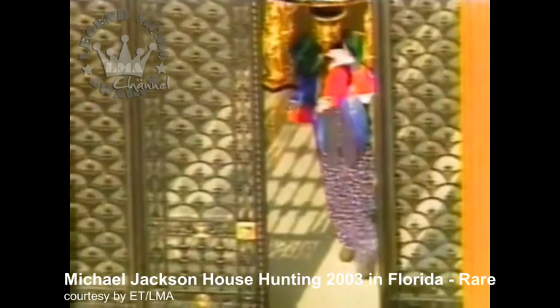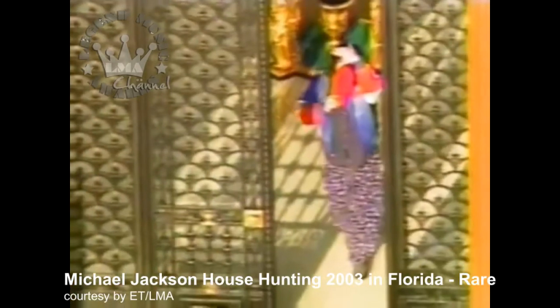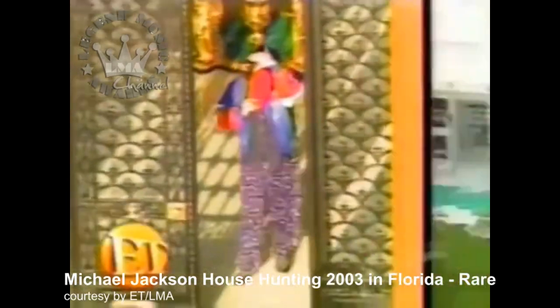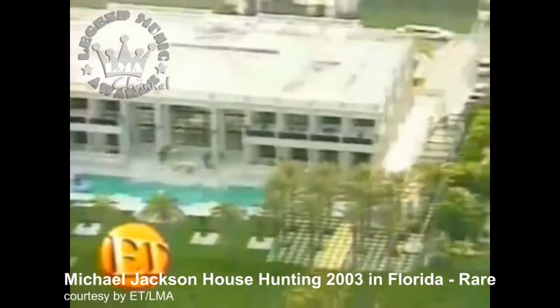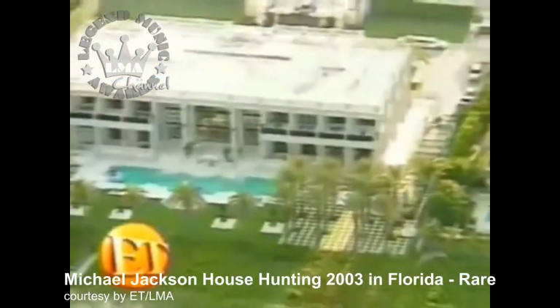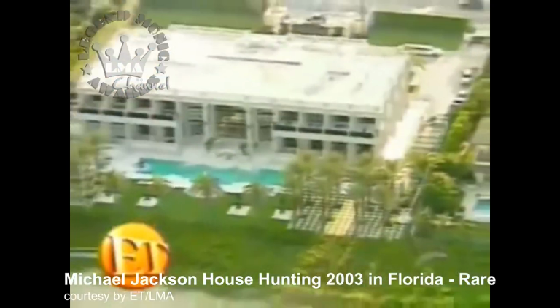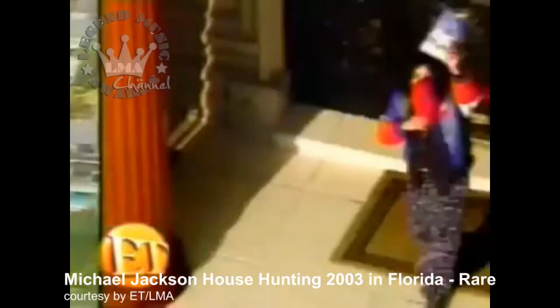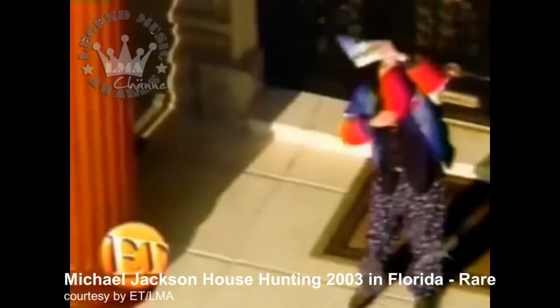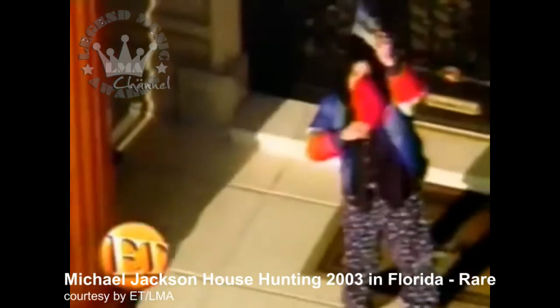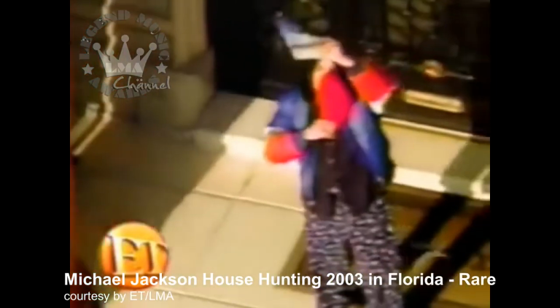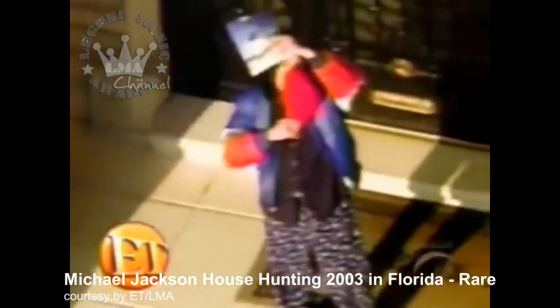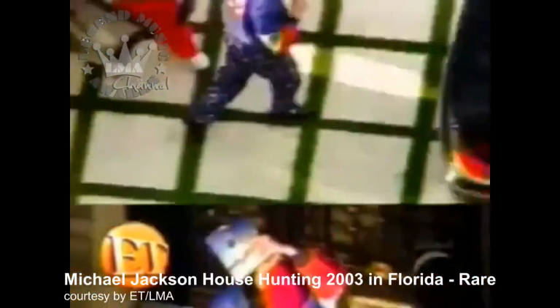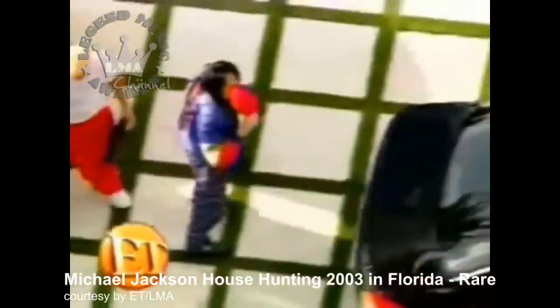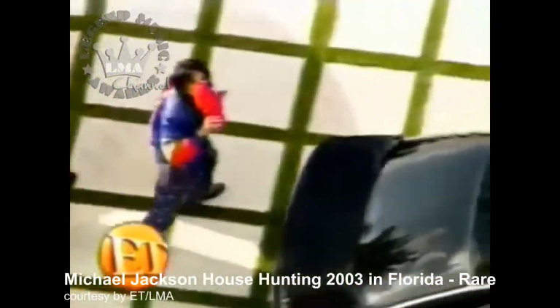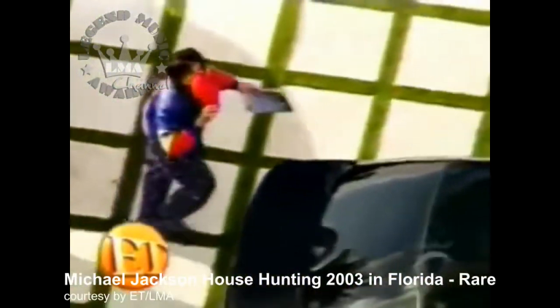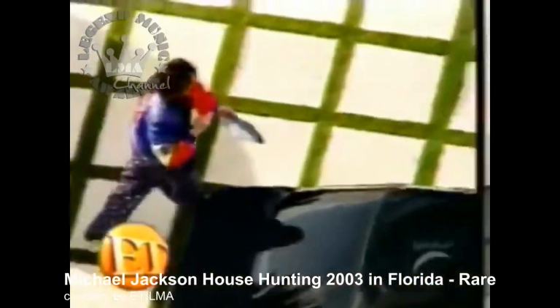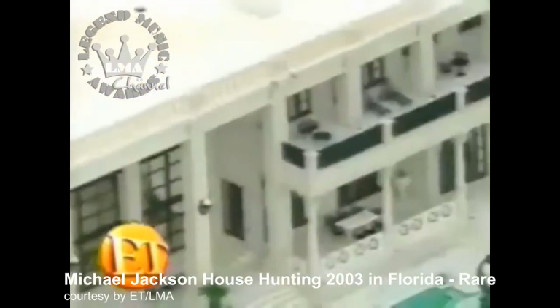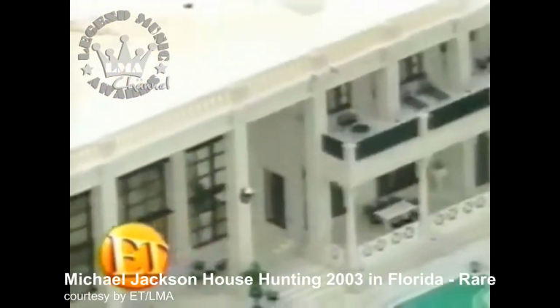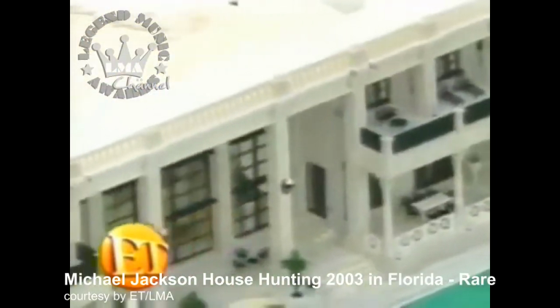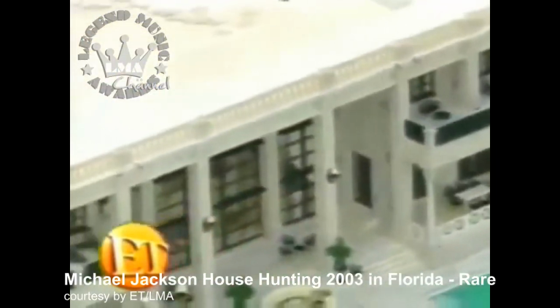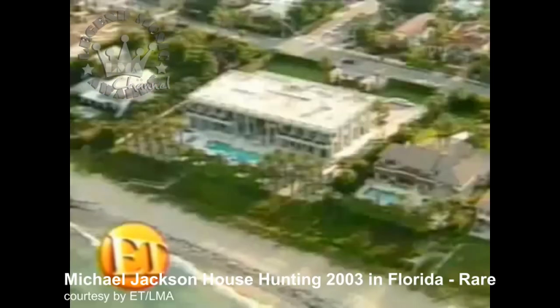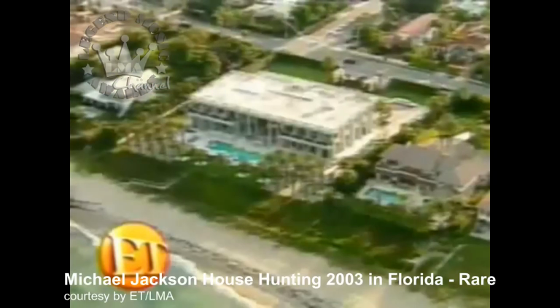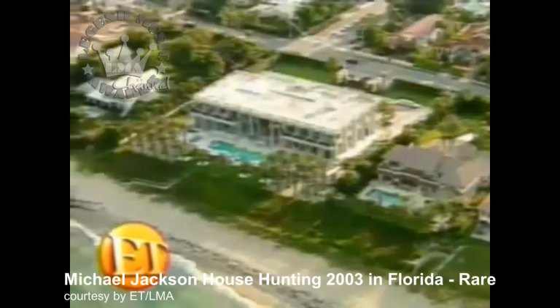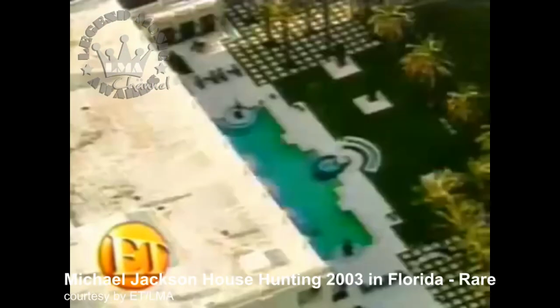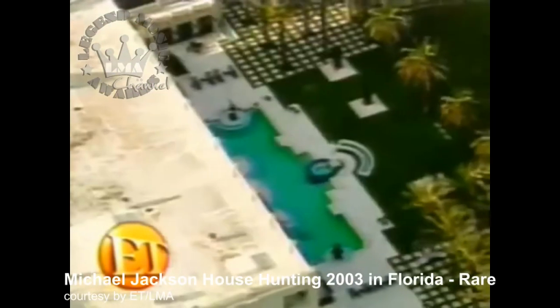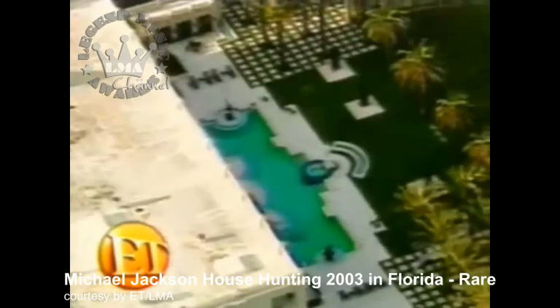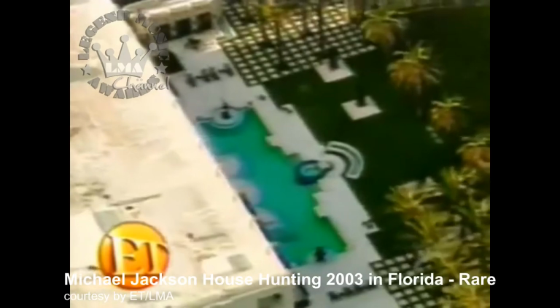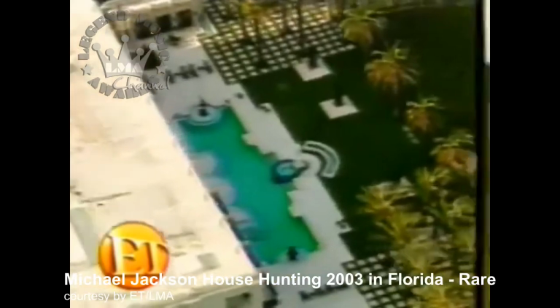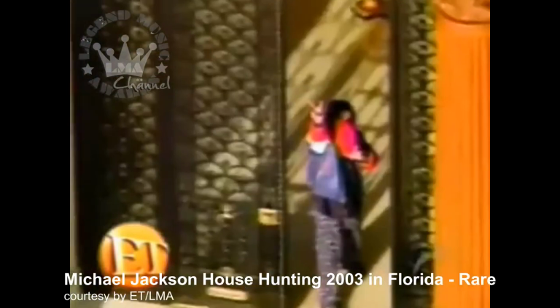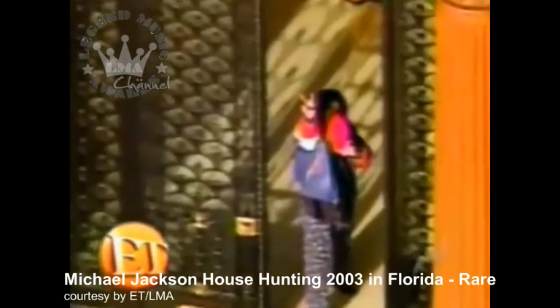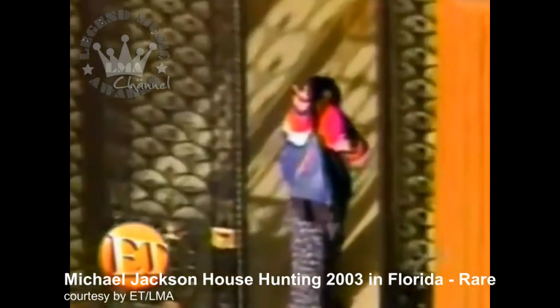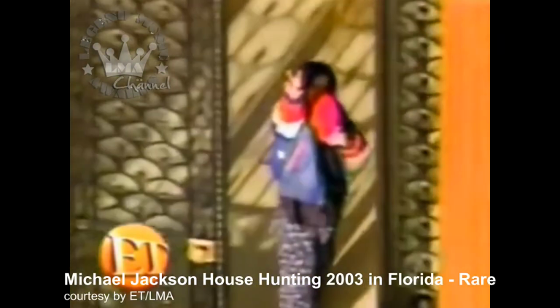We're going mansion hunting with Michael Jackson. Coming up on ET — his multi-million dollar house tour. And that giant pool? You can't beat it.